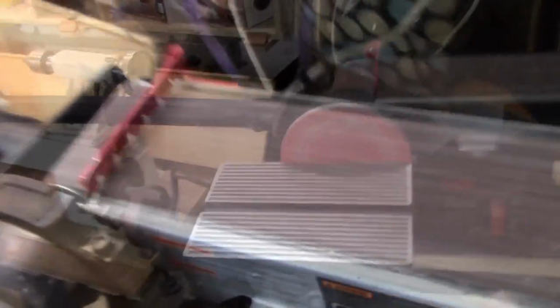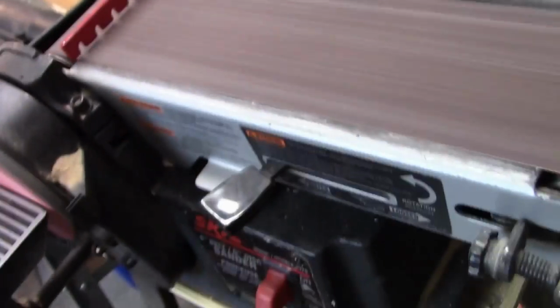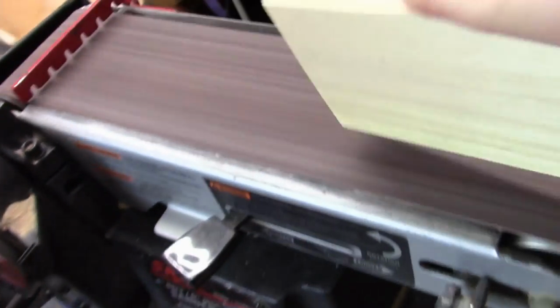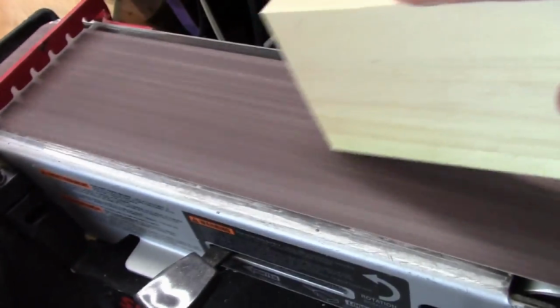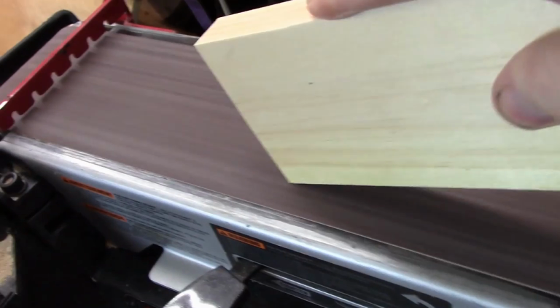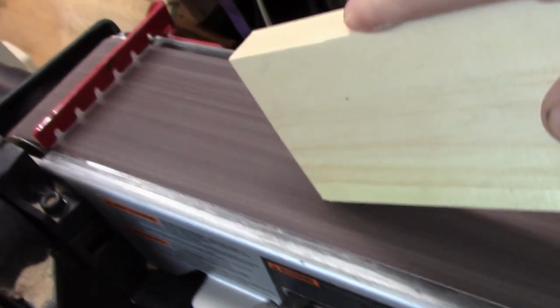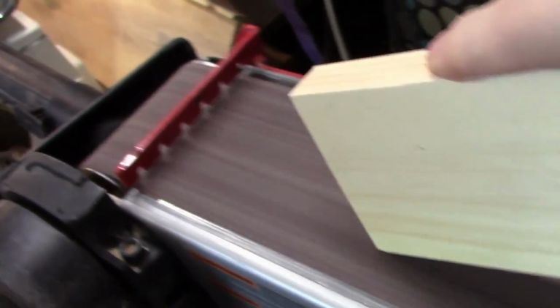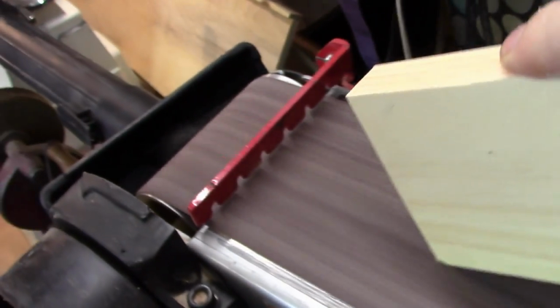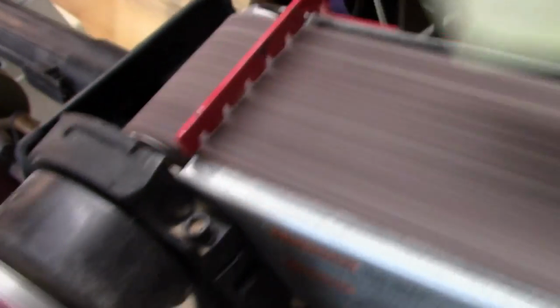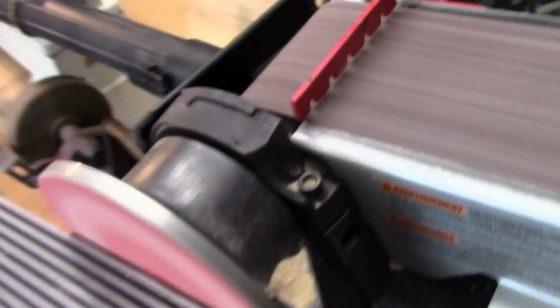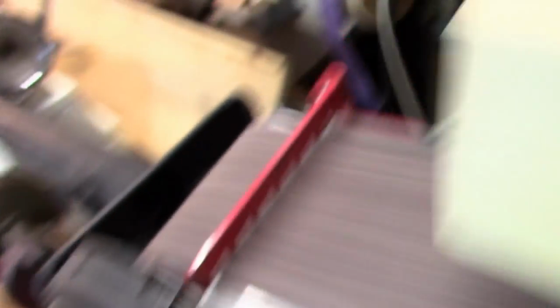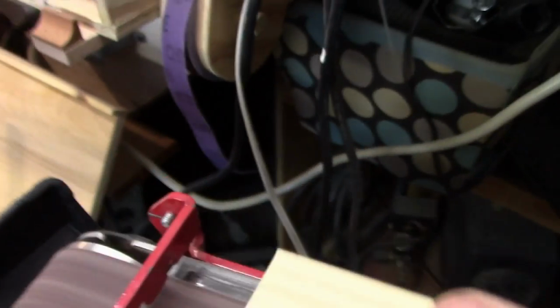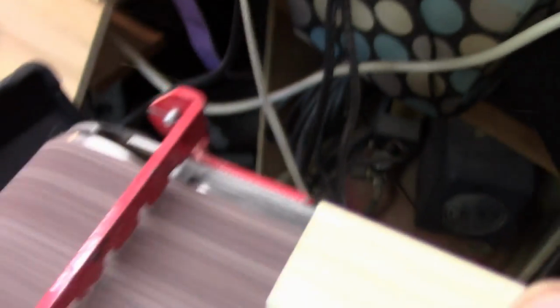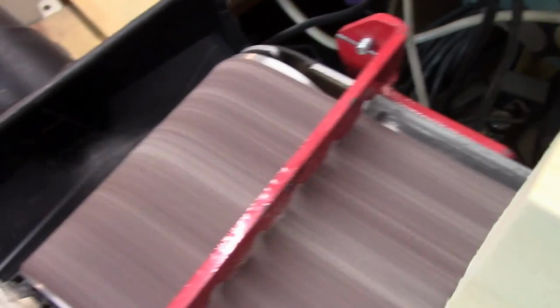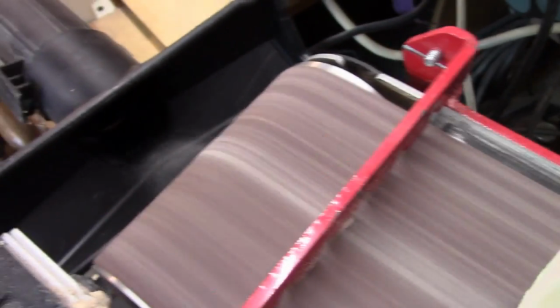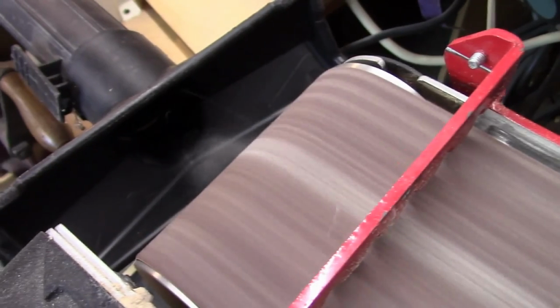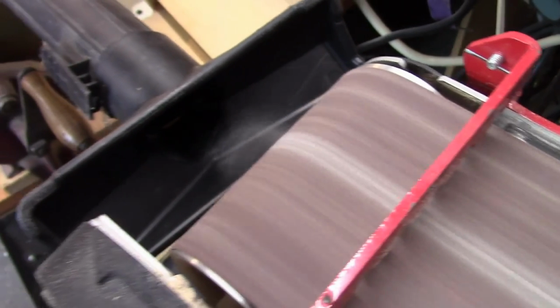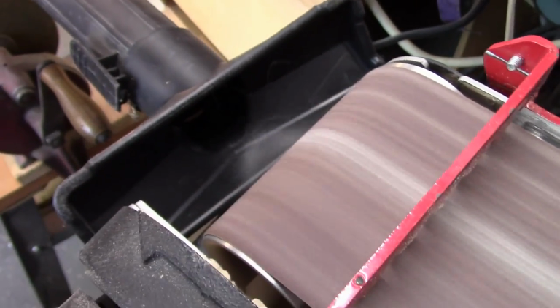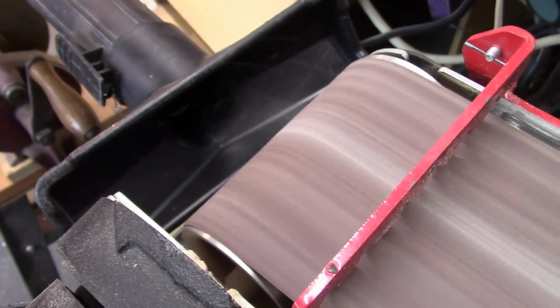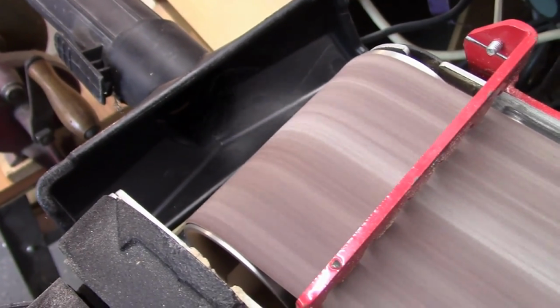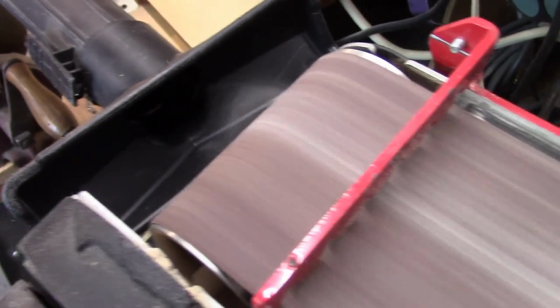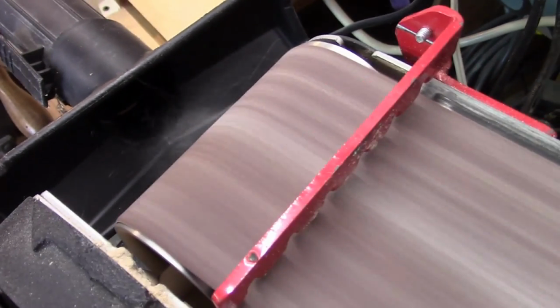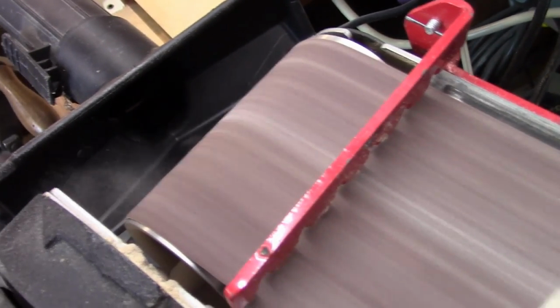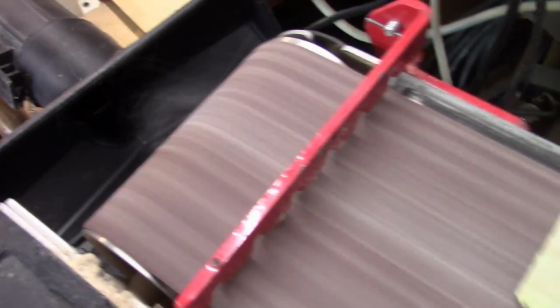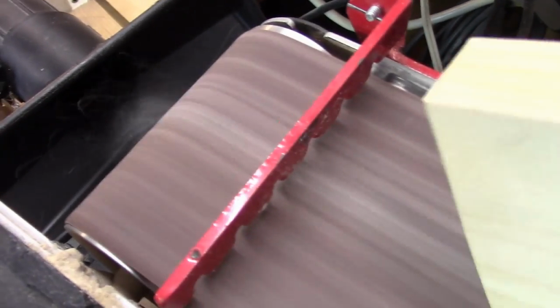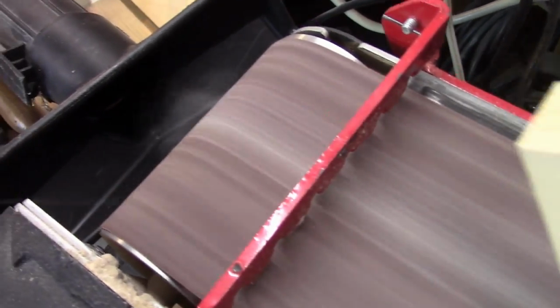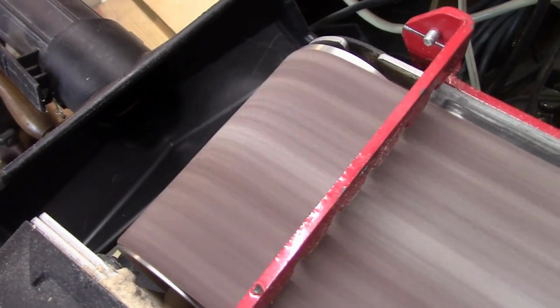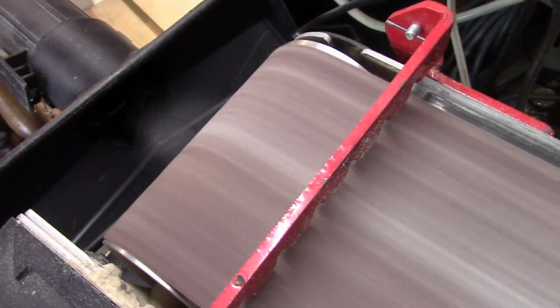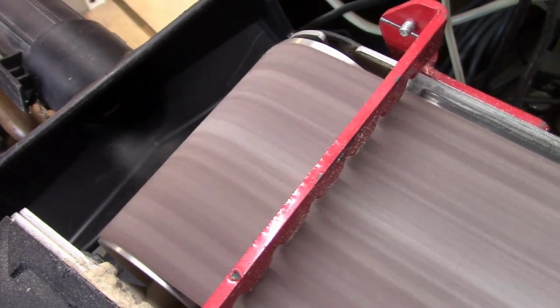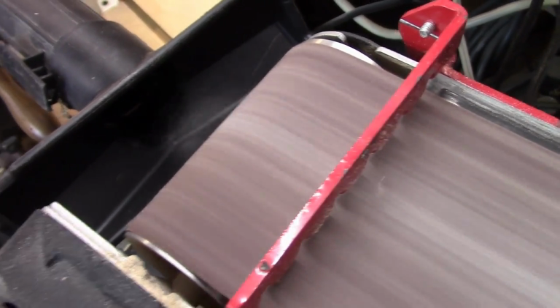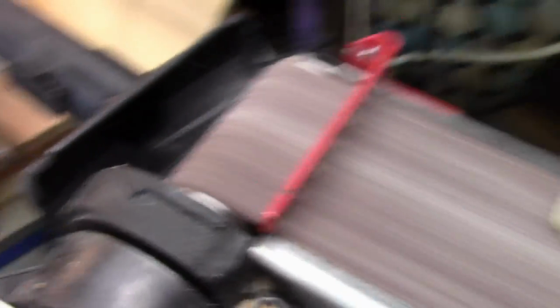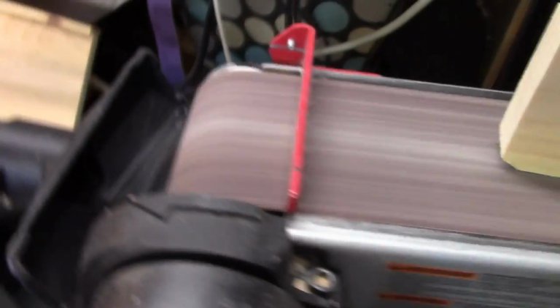You can see it in action here — as I start to run it, the sawdust actually pulls right into that shop vac. It works pretty well; even if I tilt it upwards, it still seems to work pretty good.